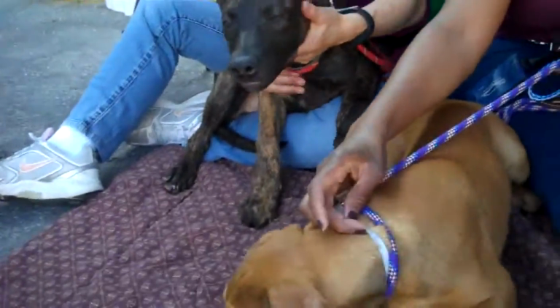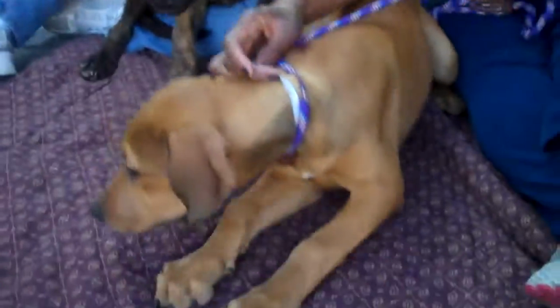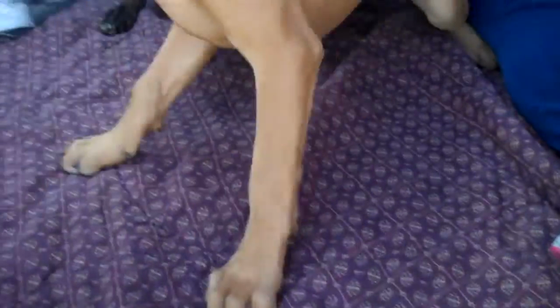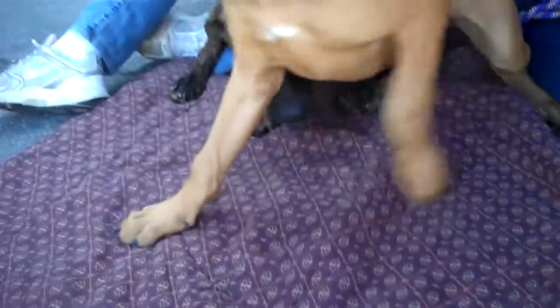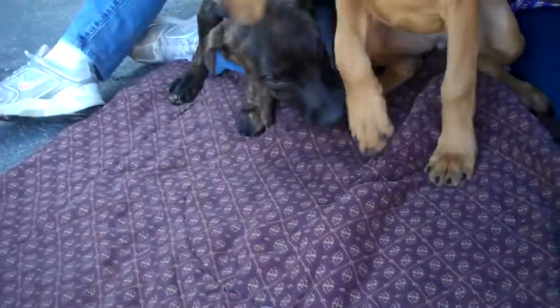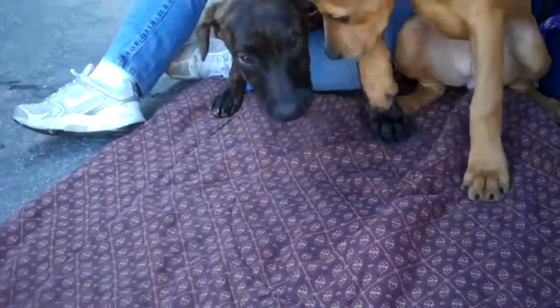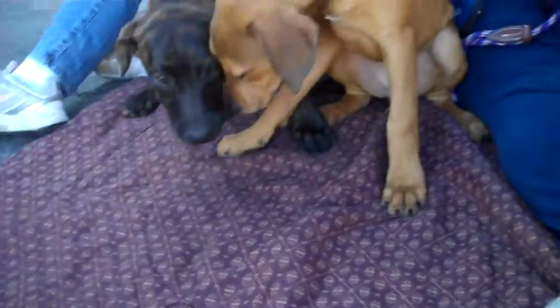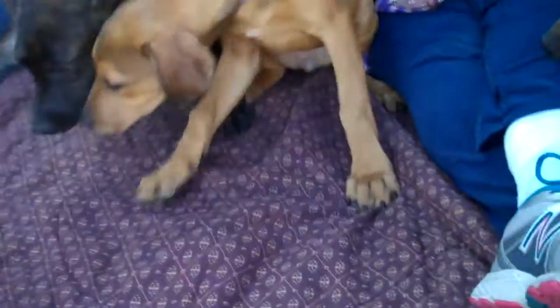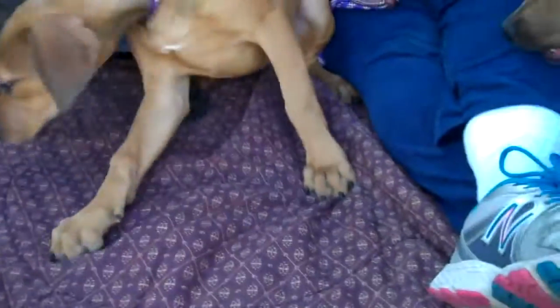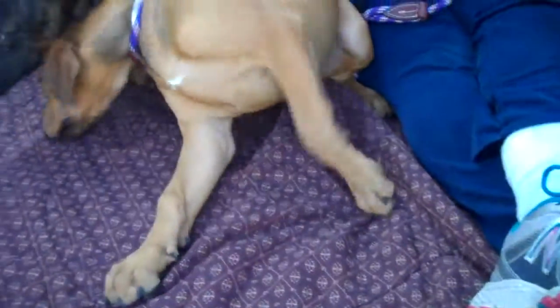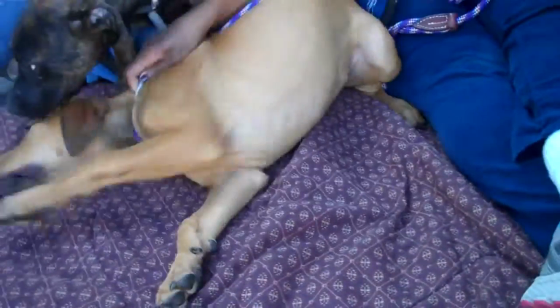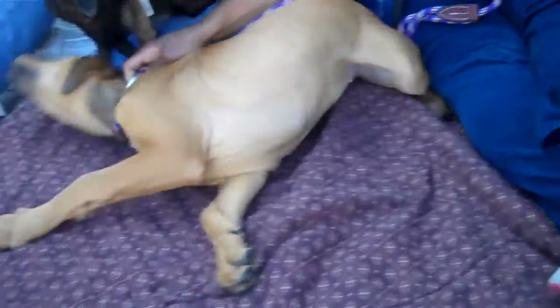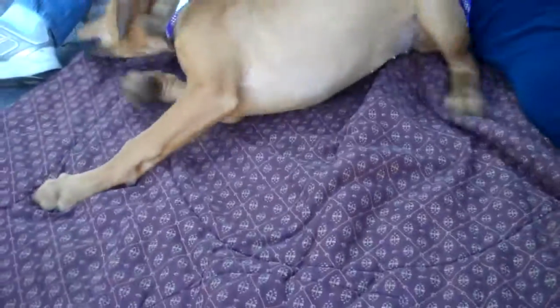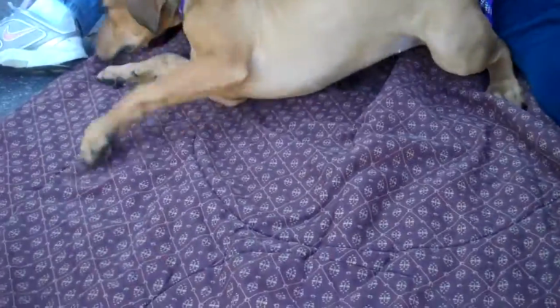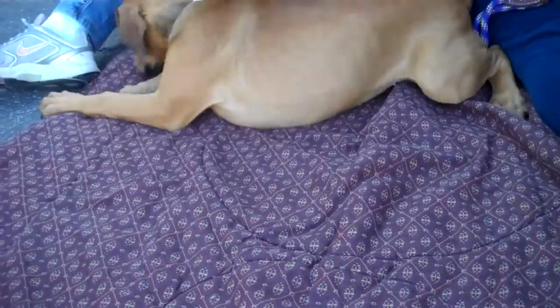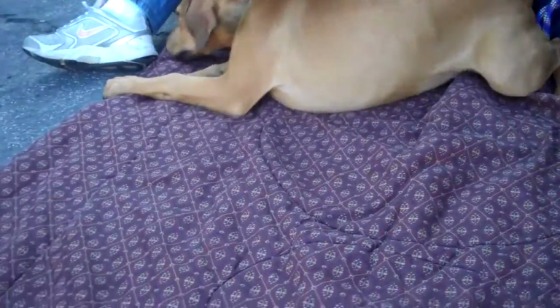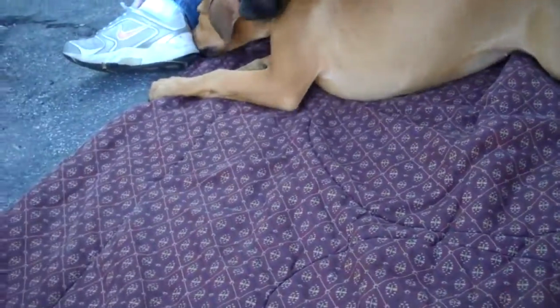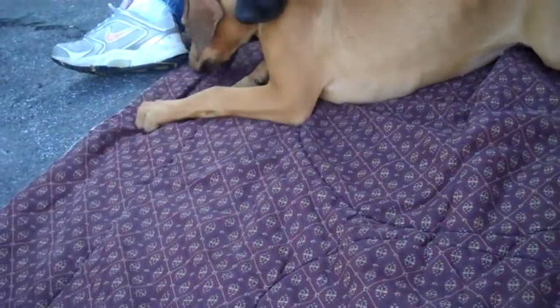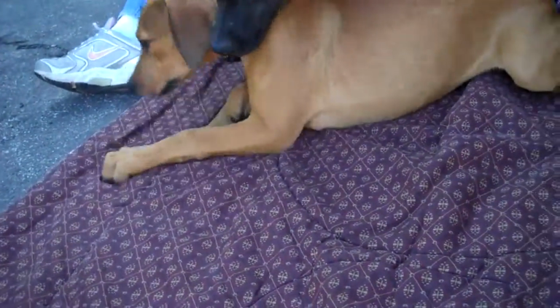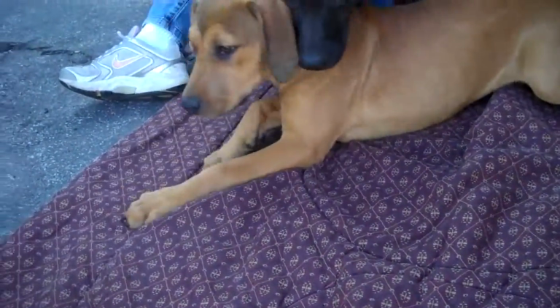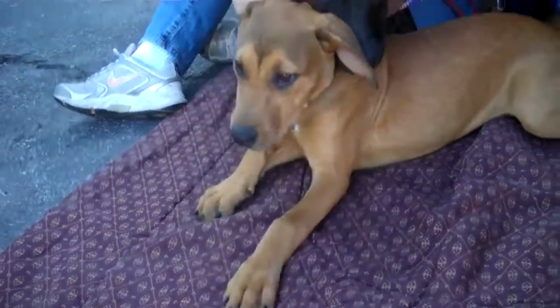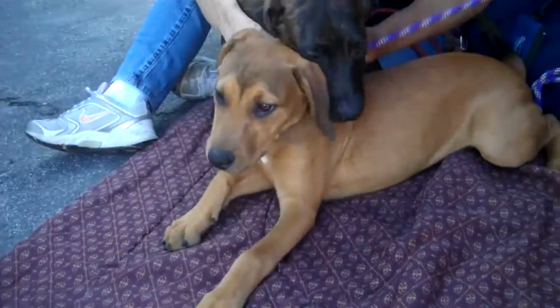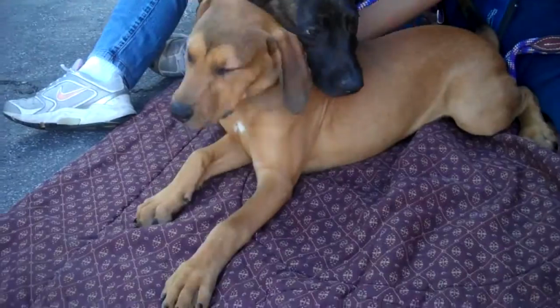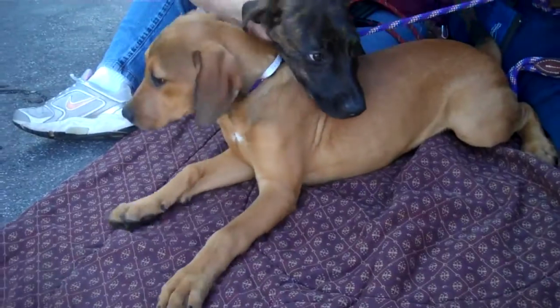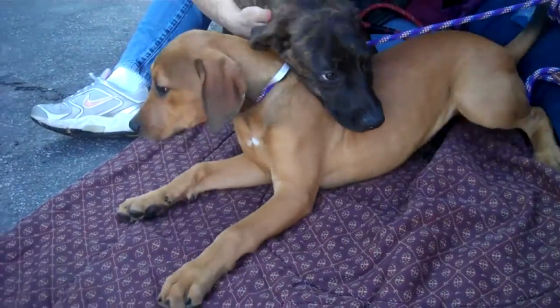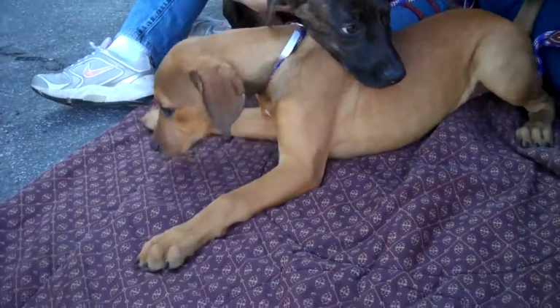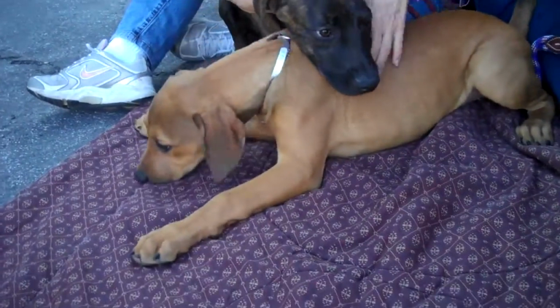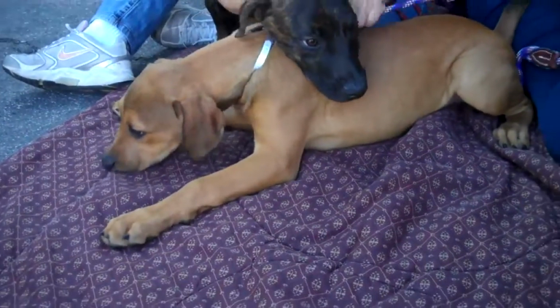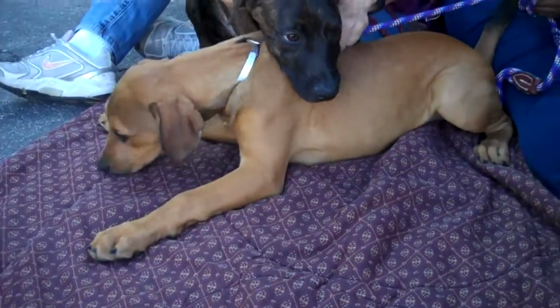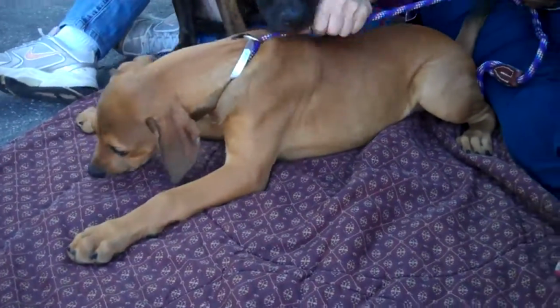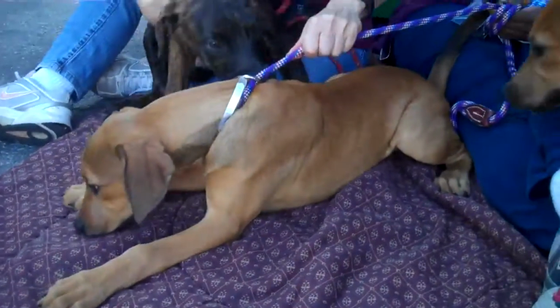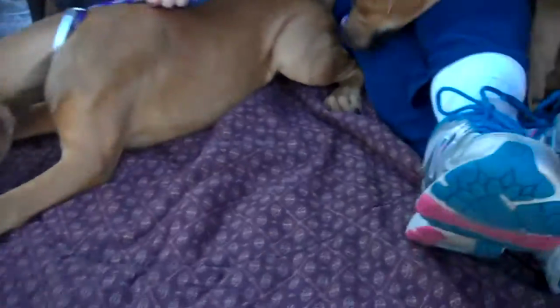Next over here we have Emerald. Emerald's ID number is A5039027 and again, coon hound mix. She's about 24 pounds.